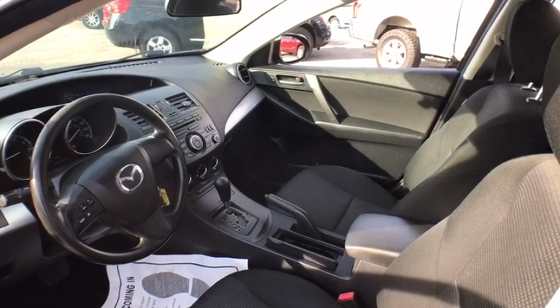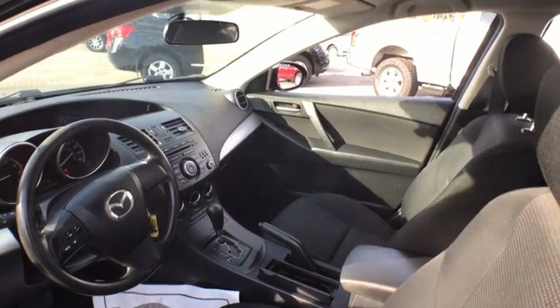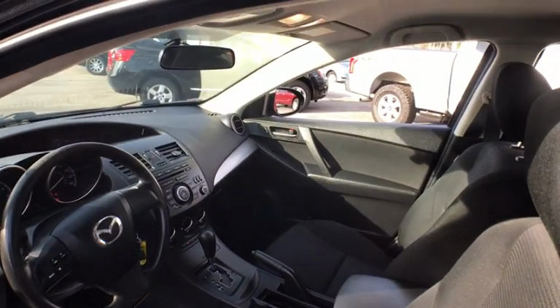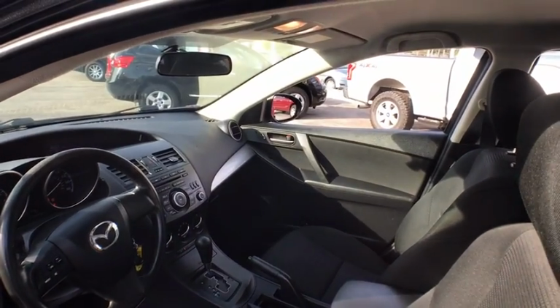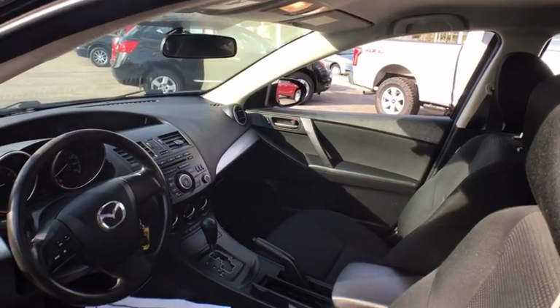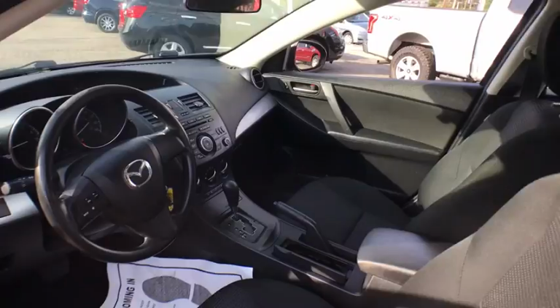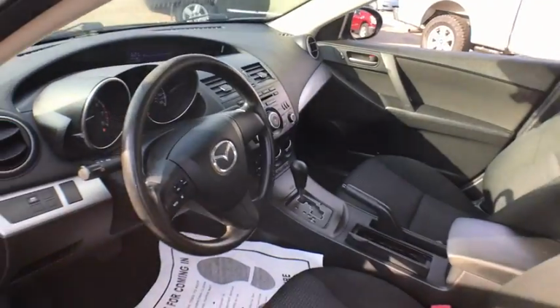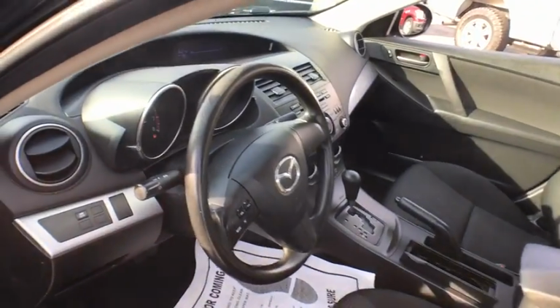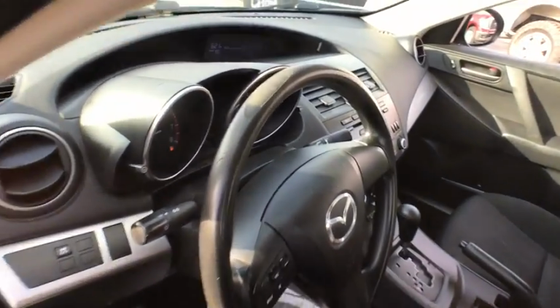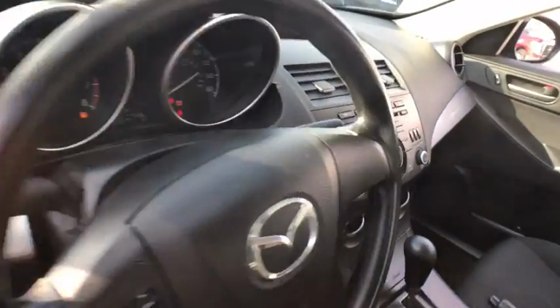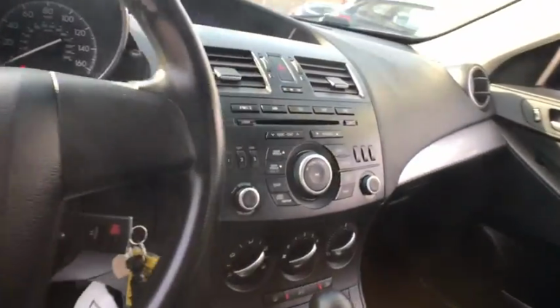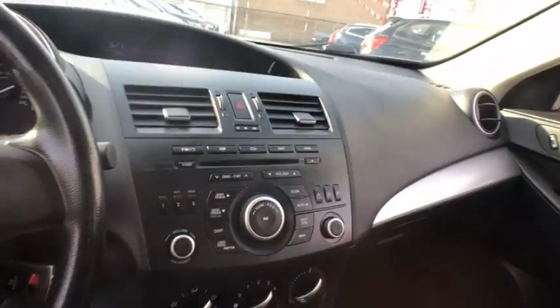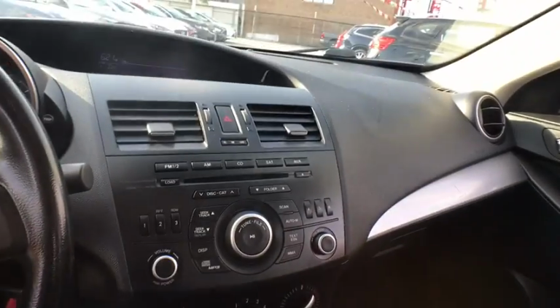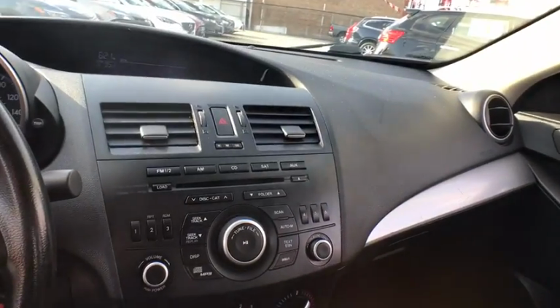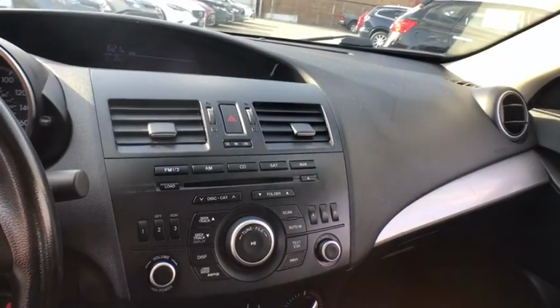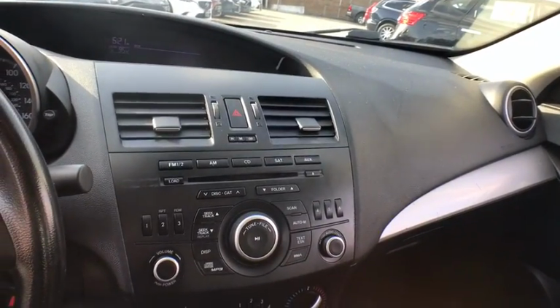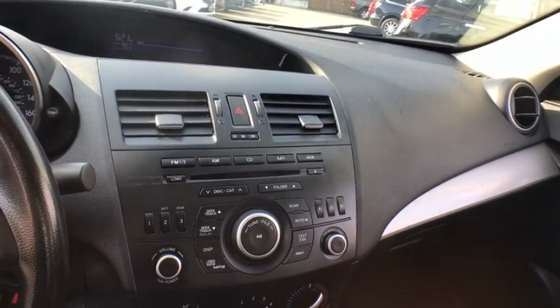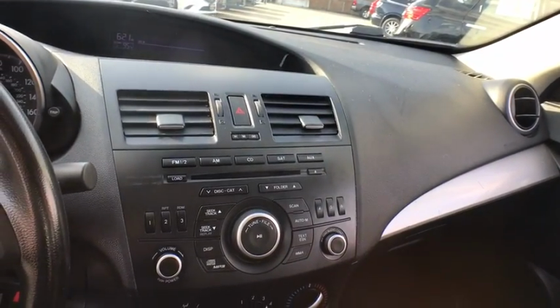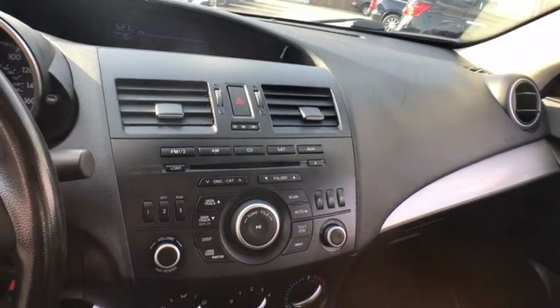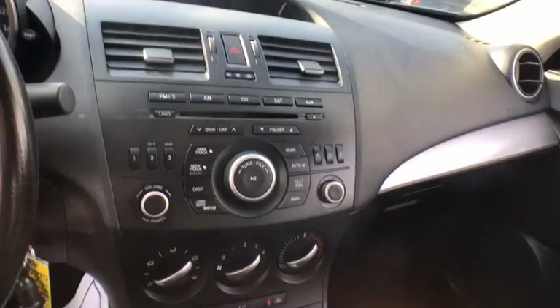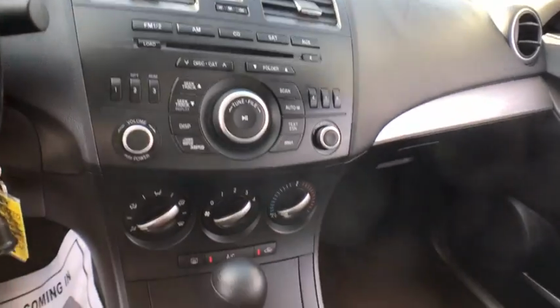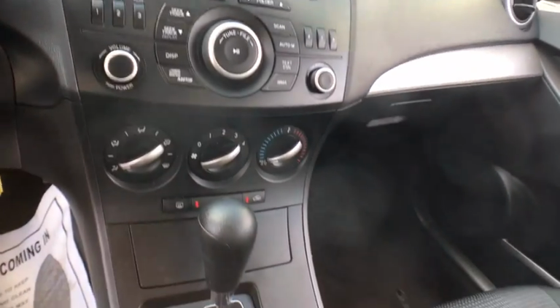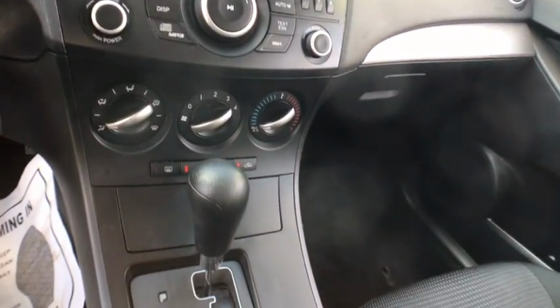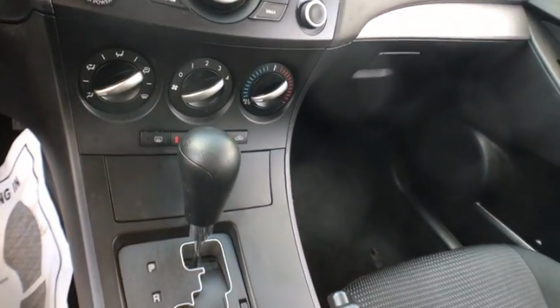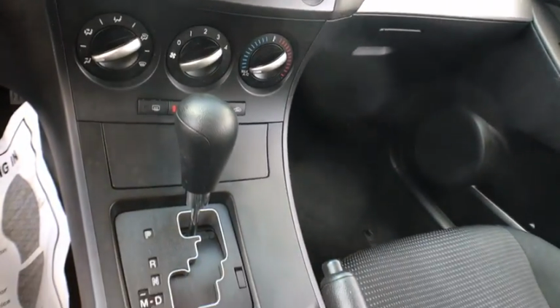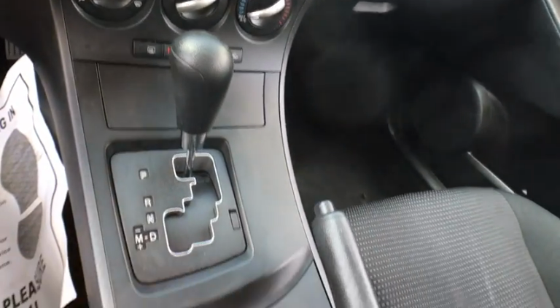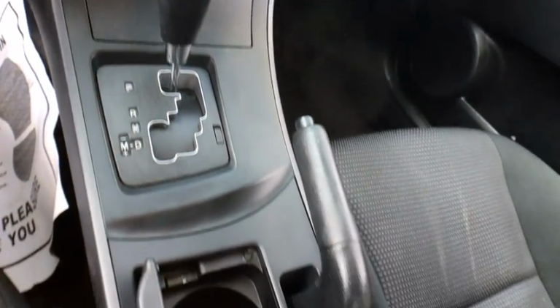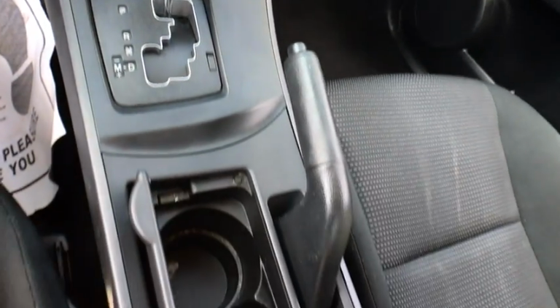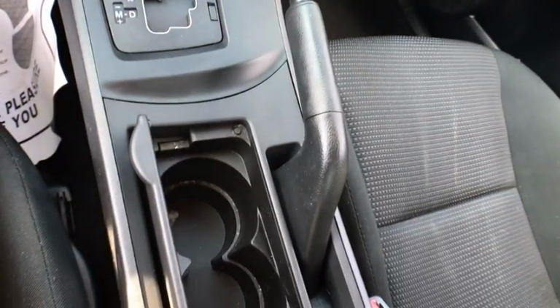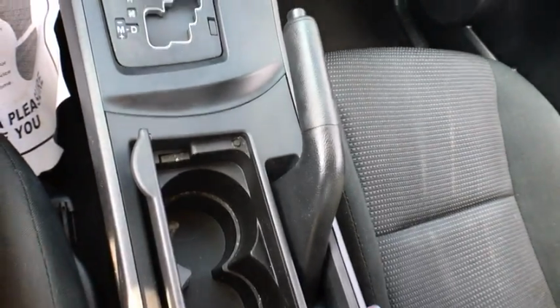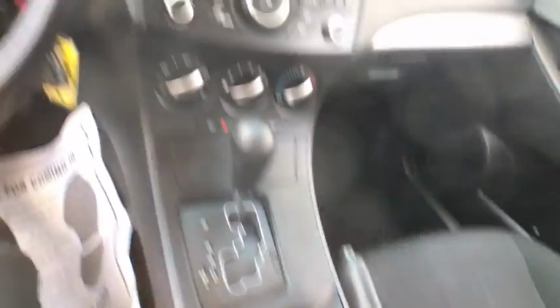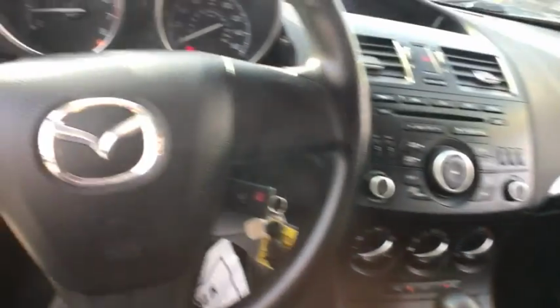Steering wheel audio controls, stability control, traction control, anti-lock braking system, adjustable steering wheel, power steering, floor mats, four-wheel disc brakes.